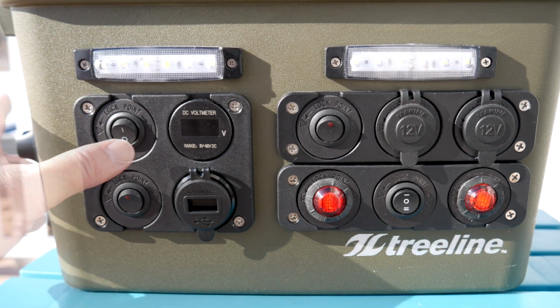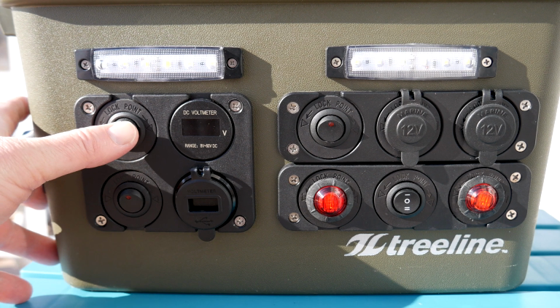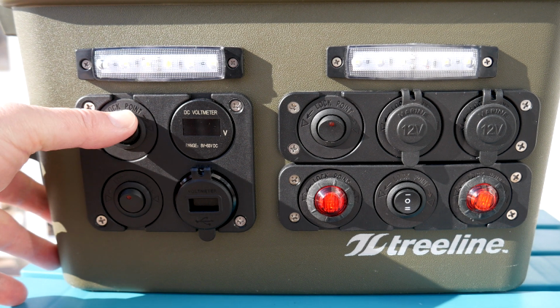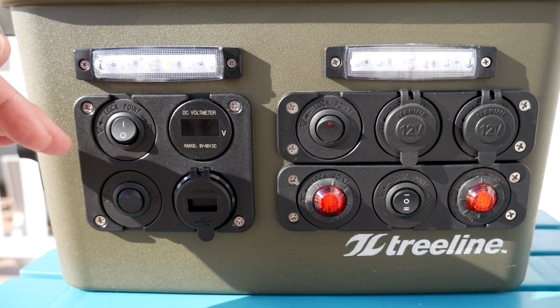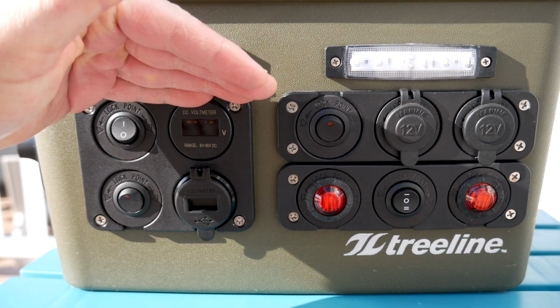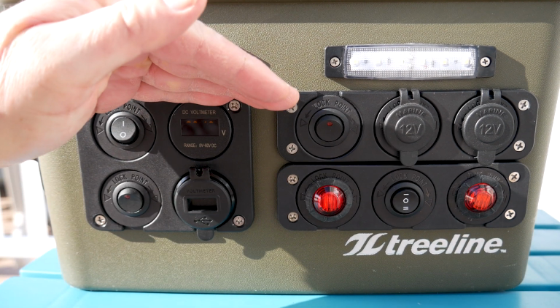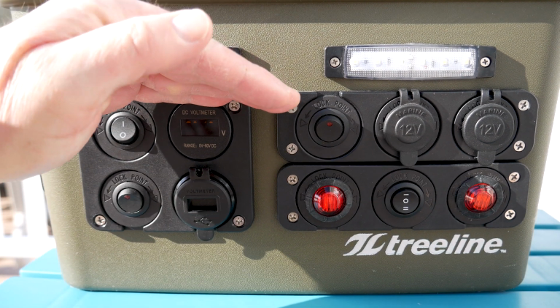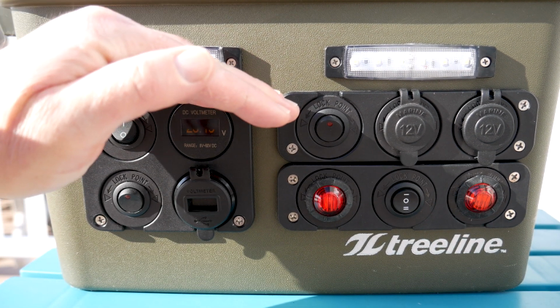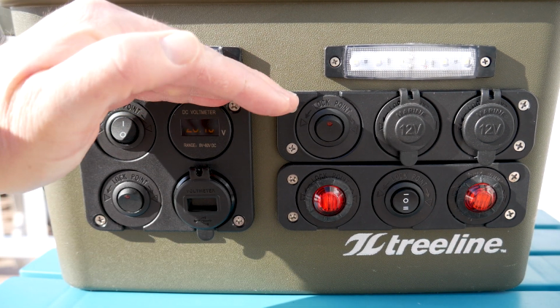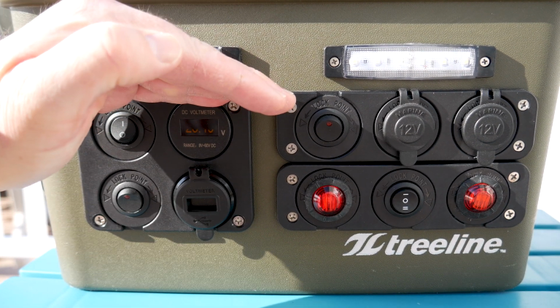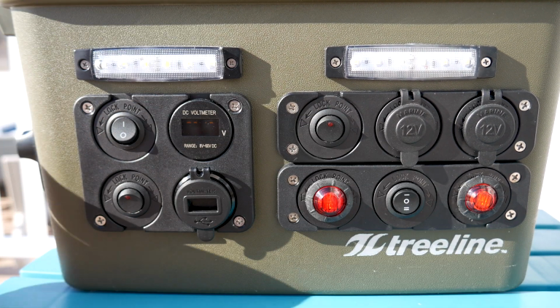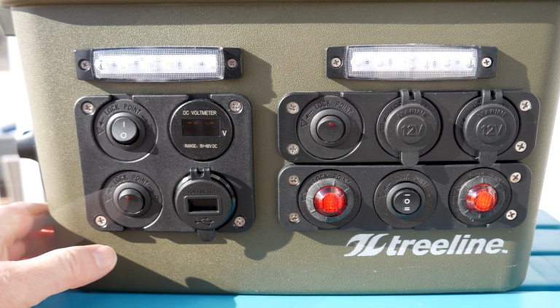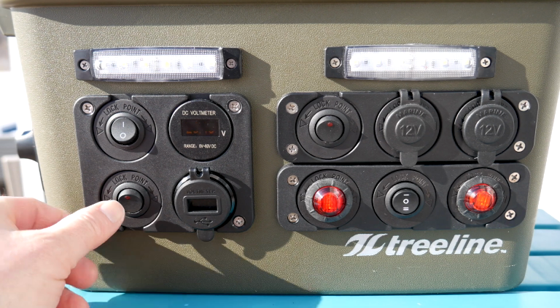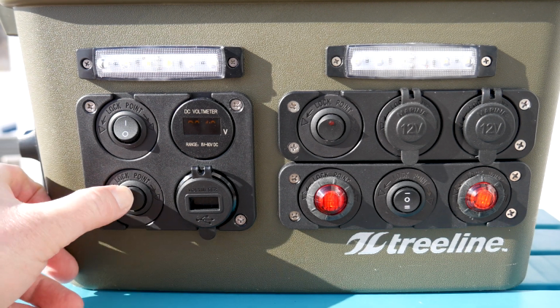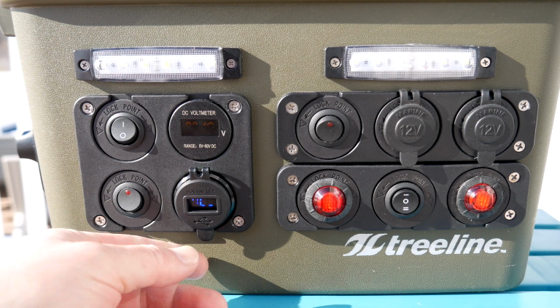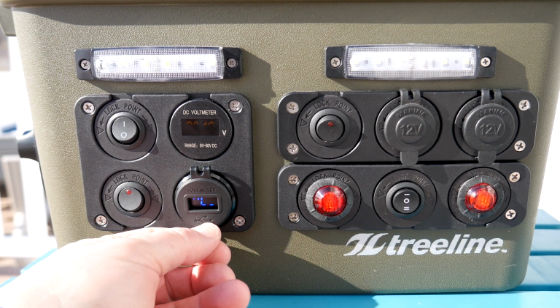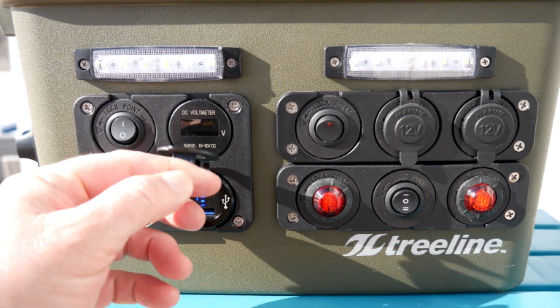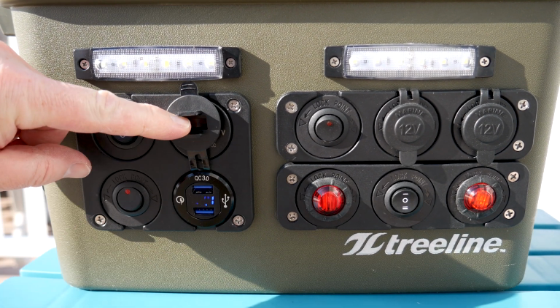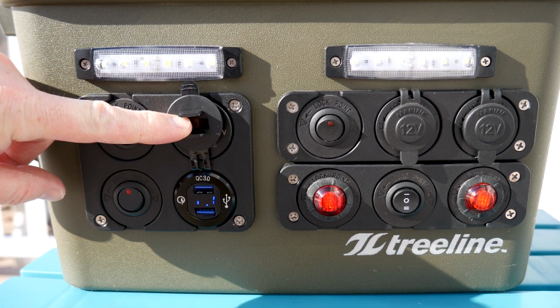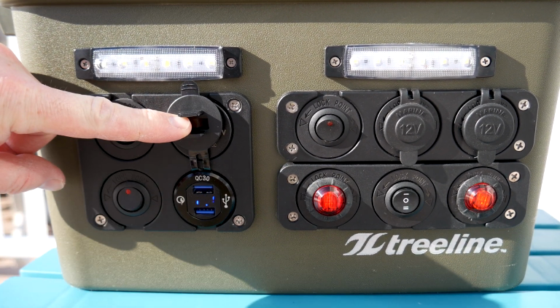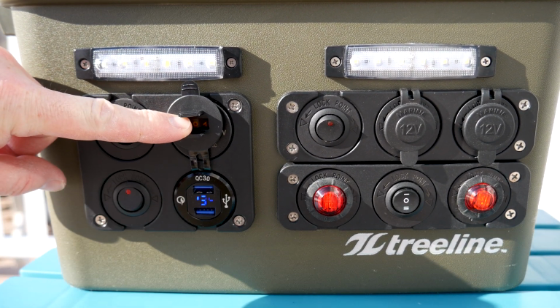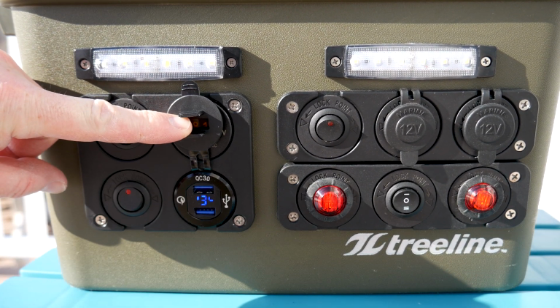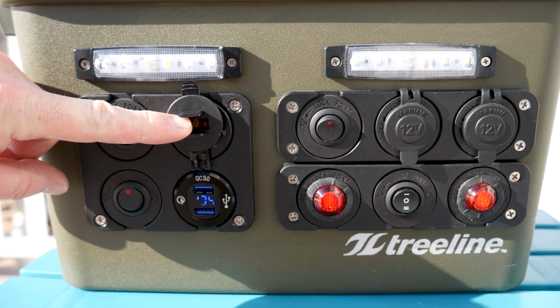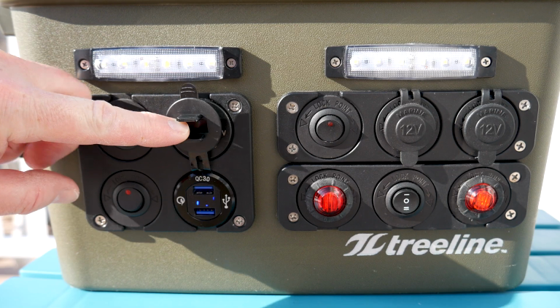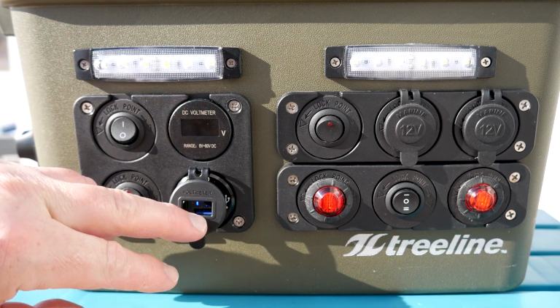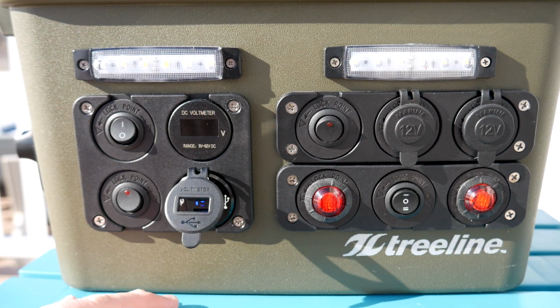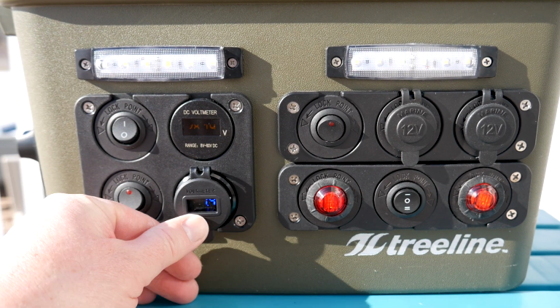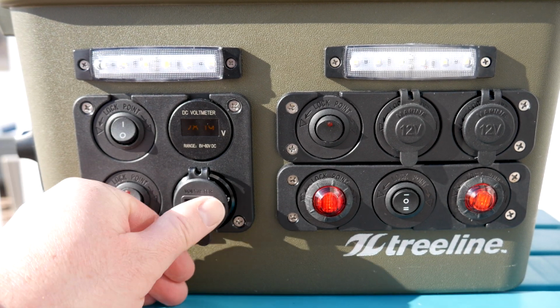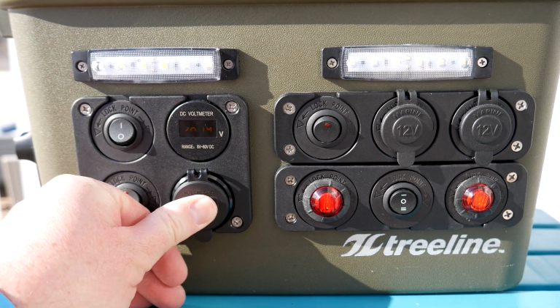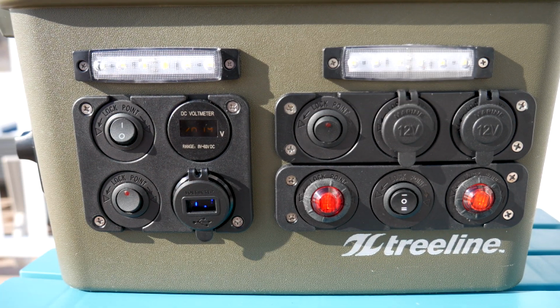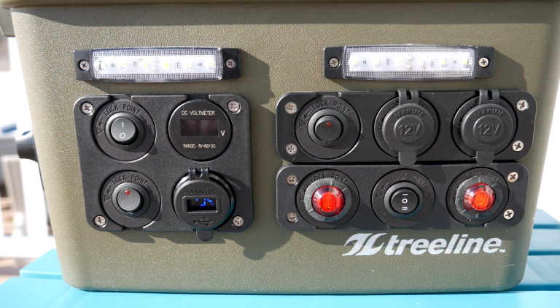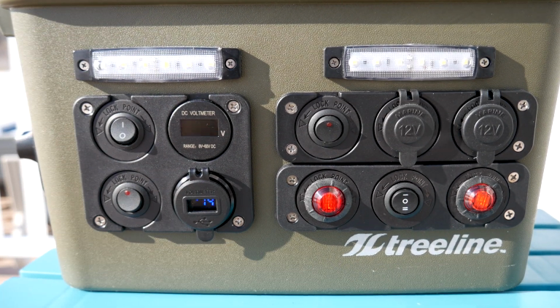The new voltmeter is a low-cost OLED unit that is much more accurate than the previous meter. The upgraded USB socket now features quick charging 3.0 on dual USB plugs. It also has a voltmeter, which is handy for monitoring the 12-volt bus without opening the case.